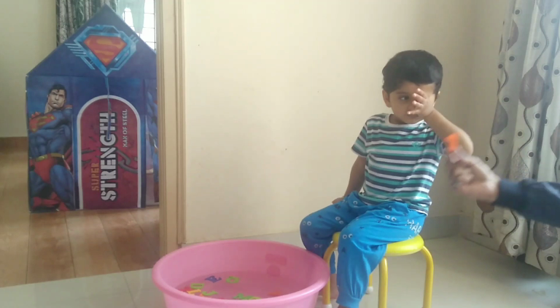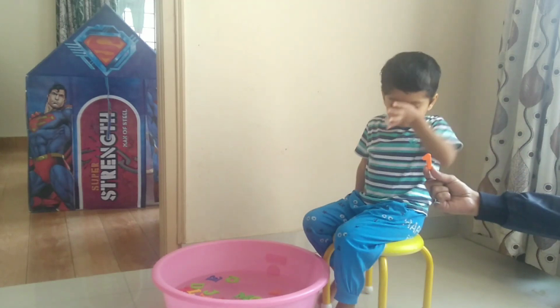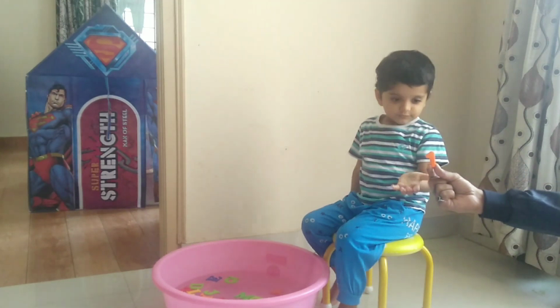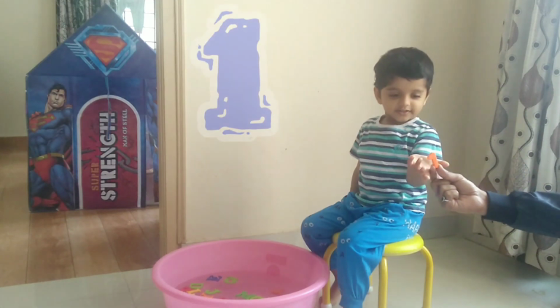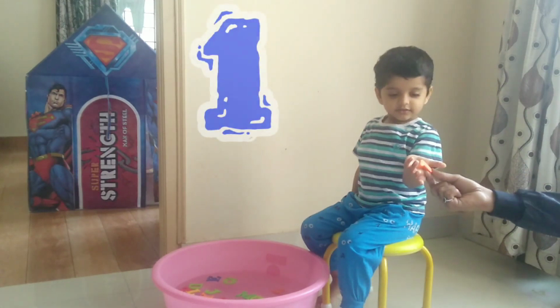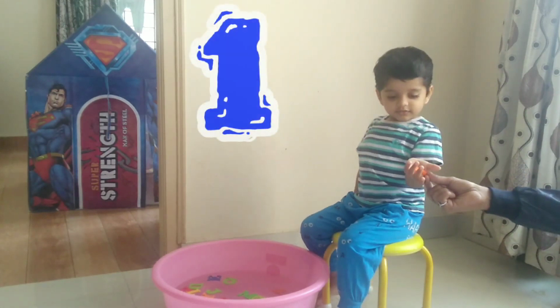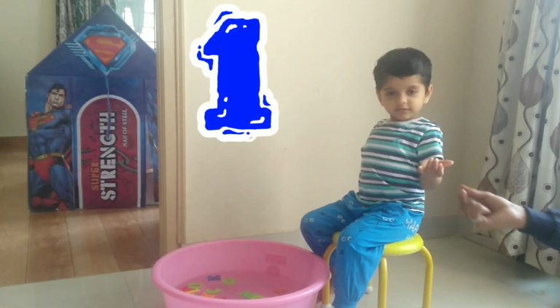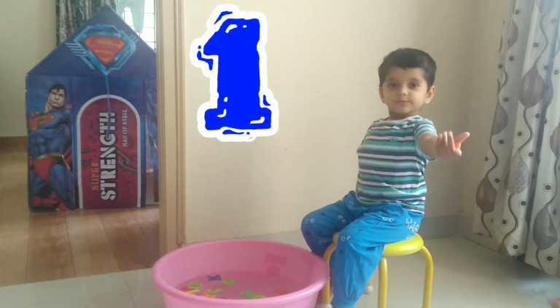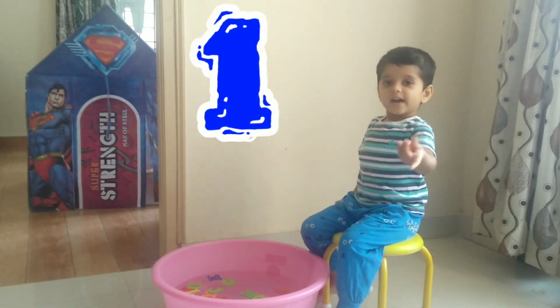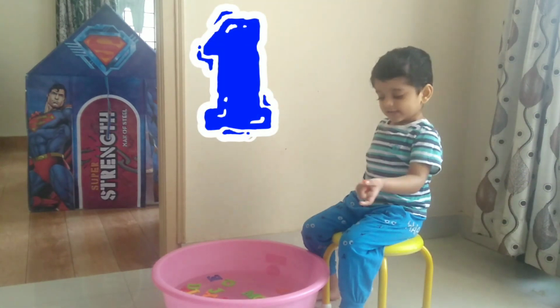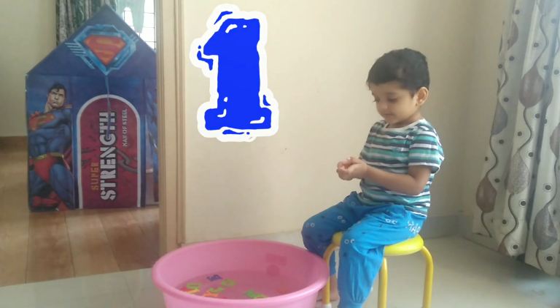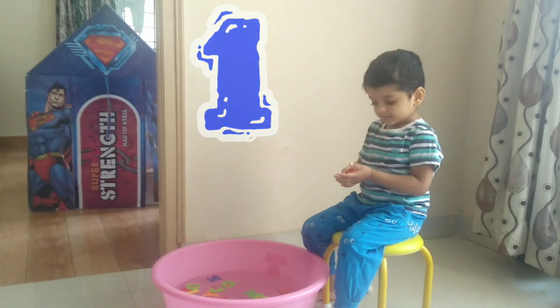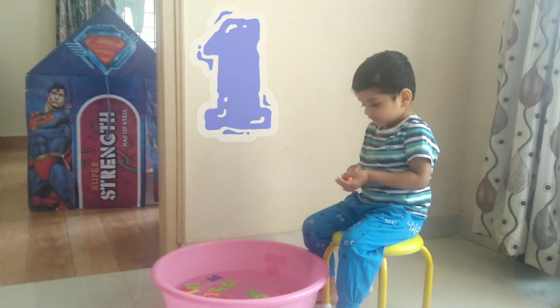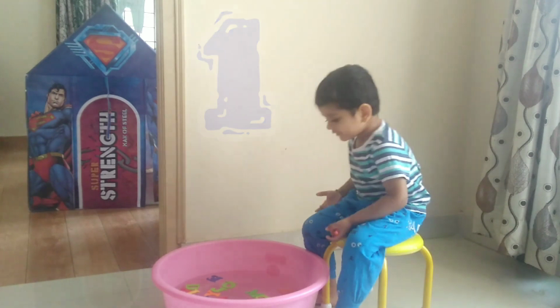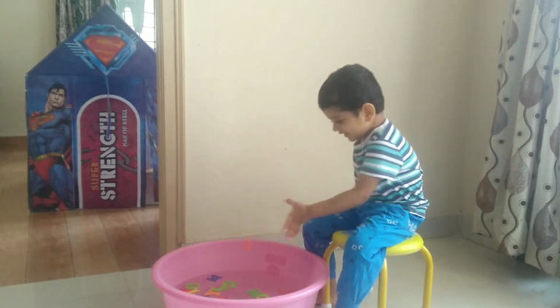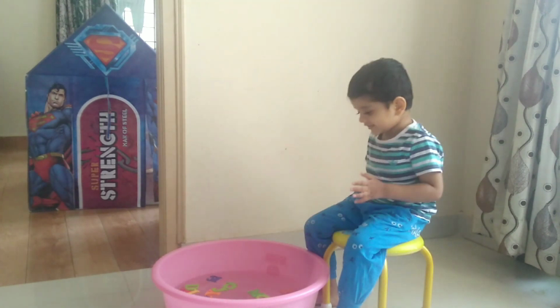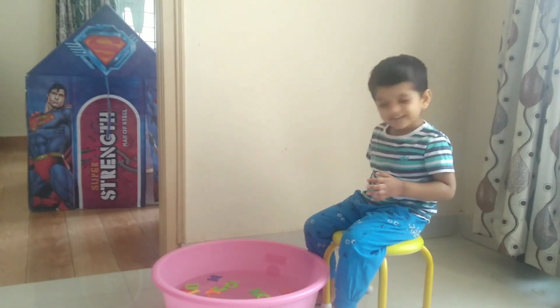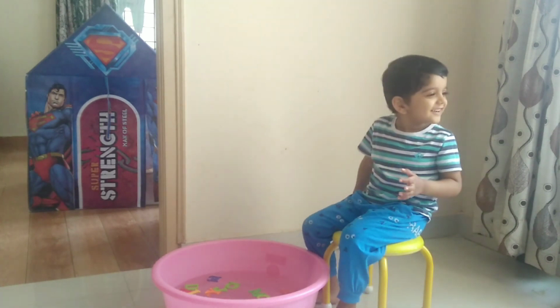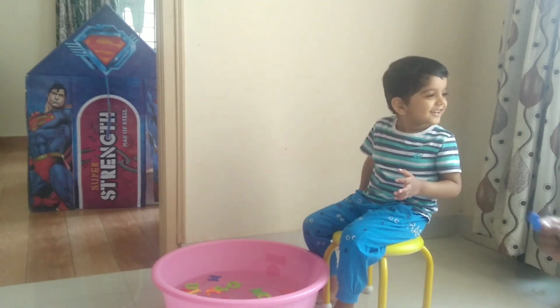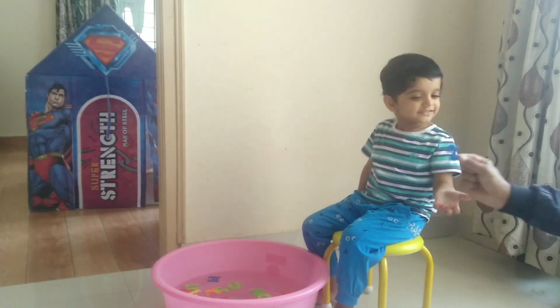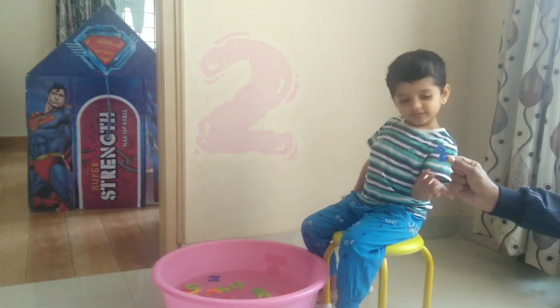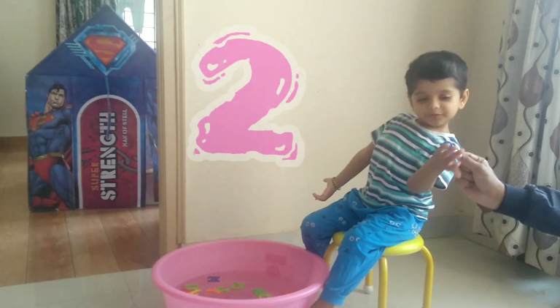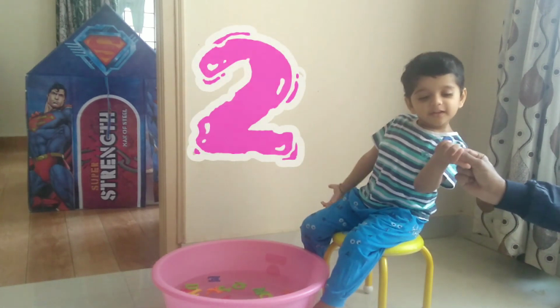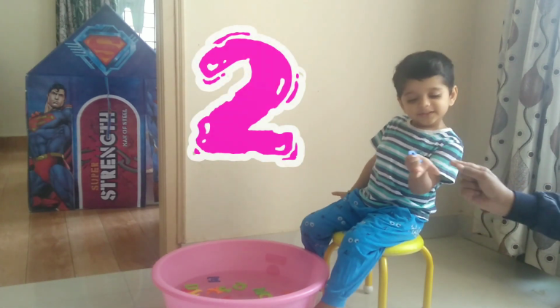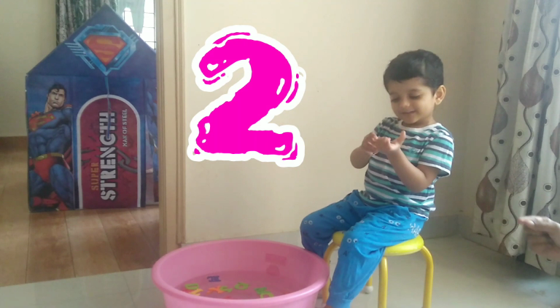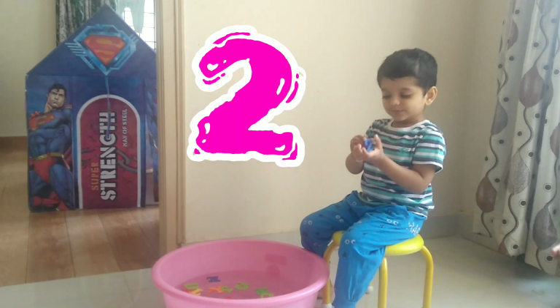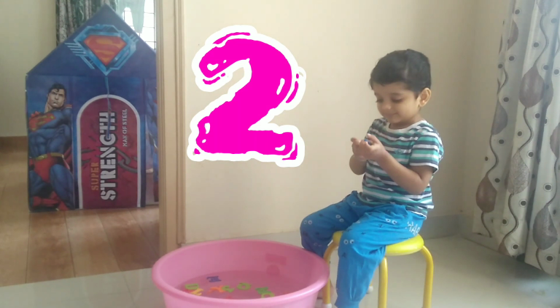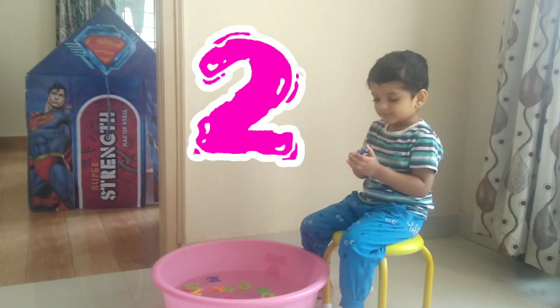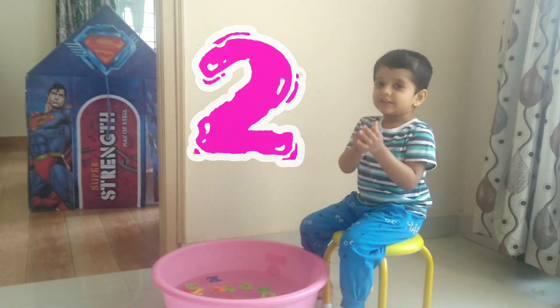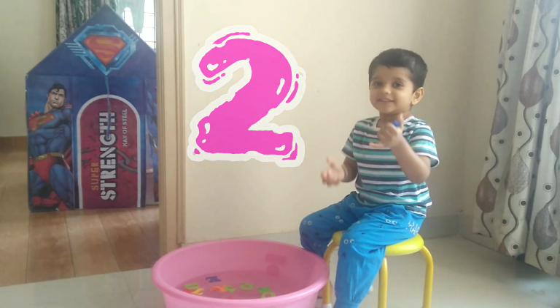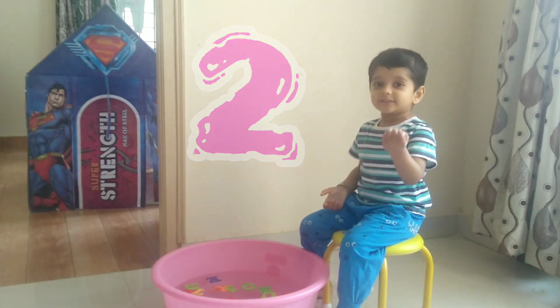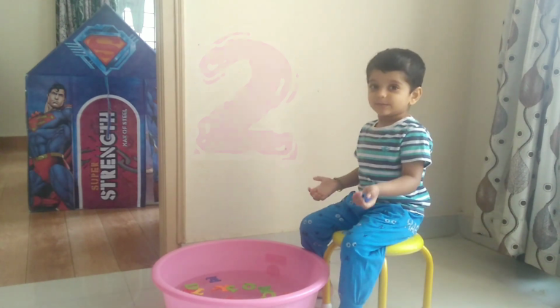This is one. This is one. This is two. This is two. This is two.